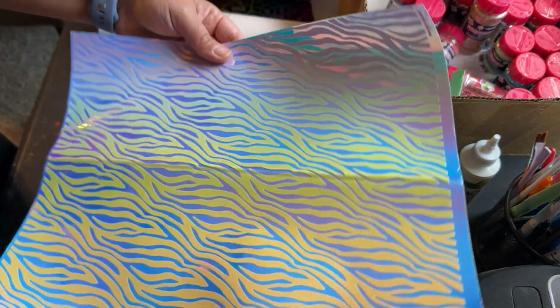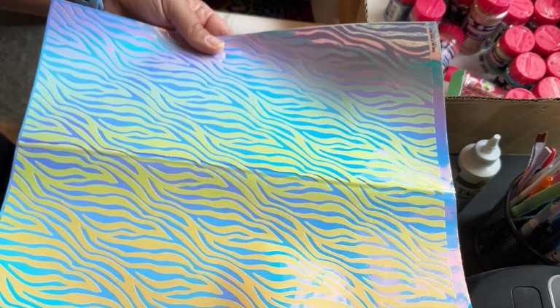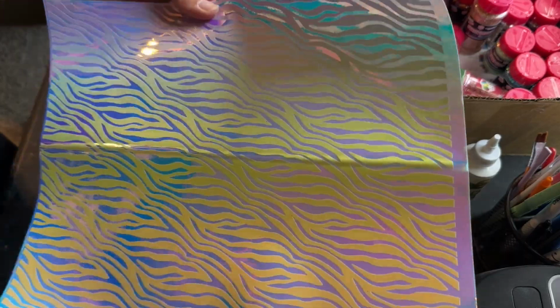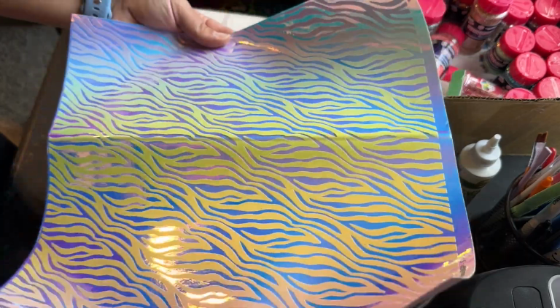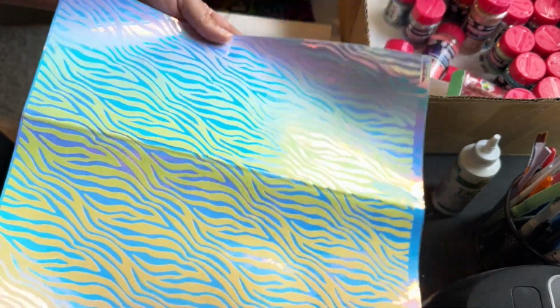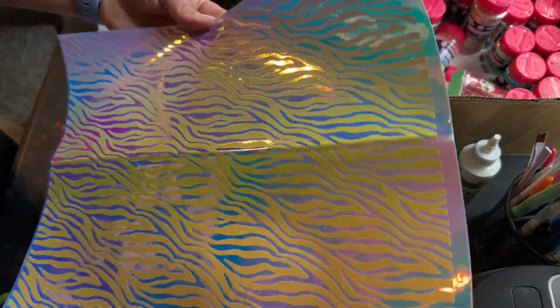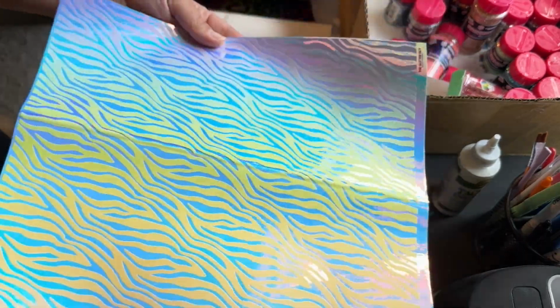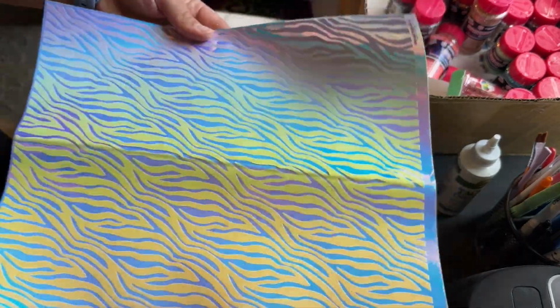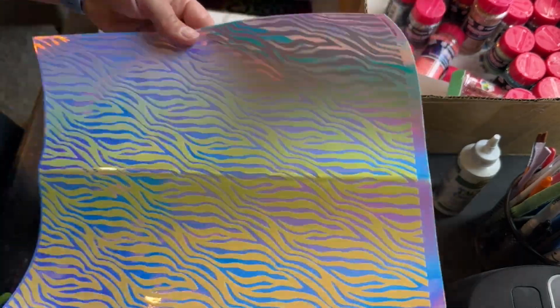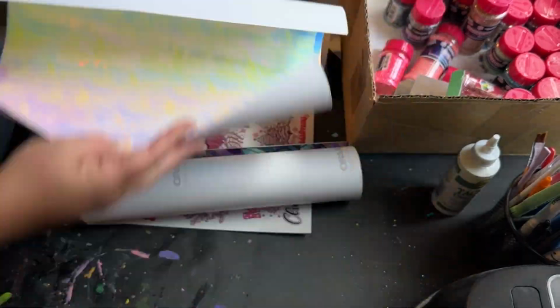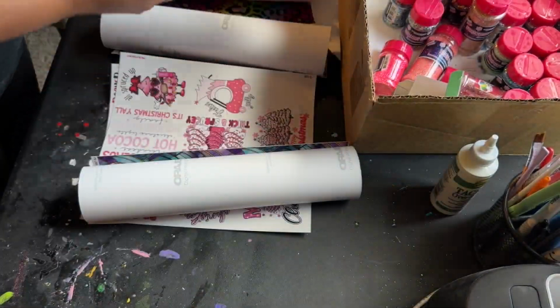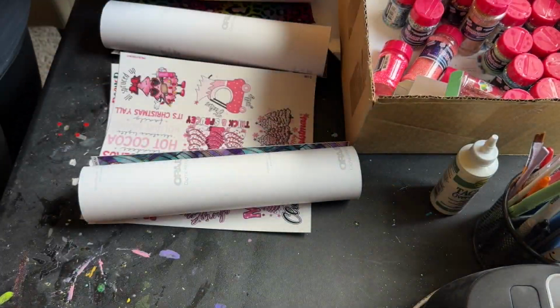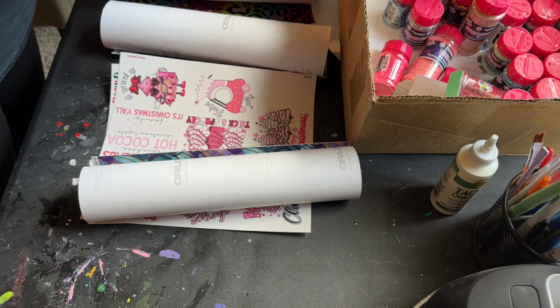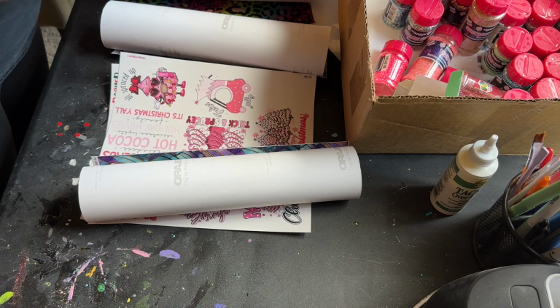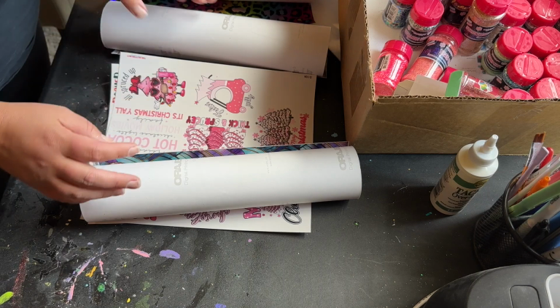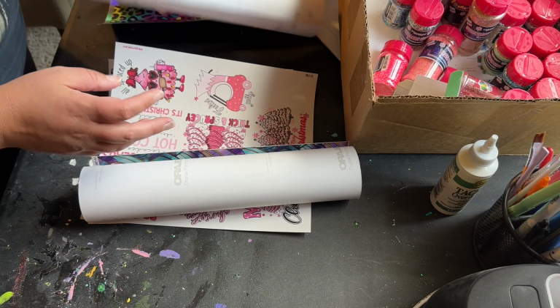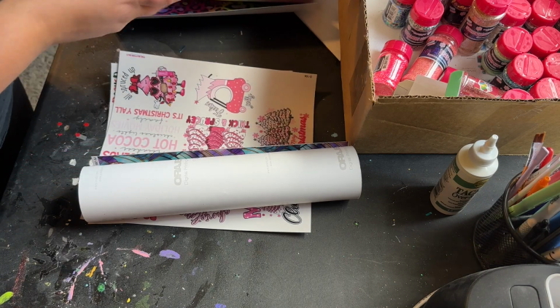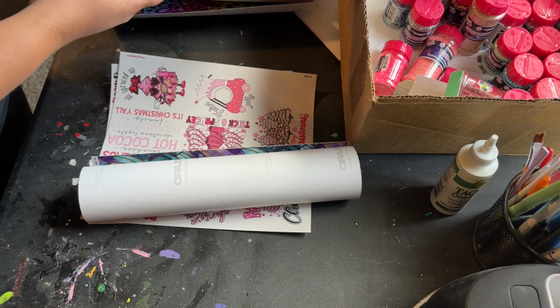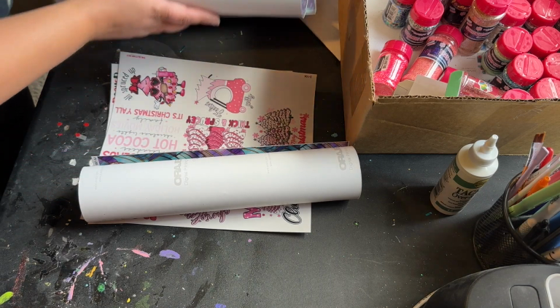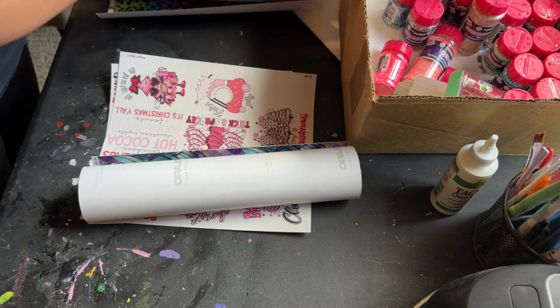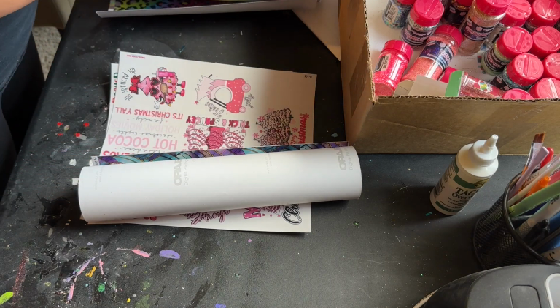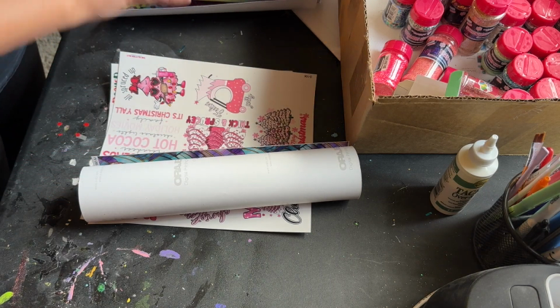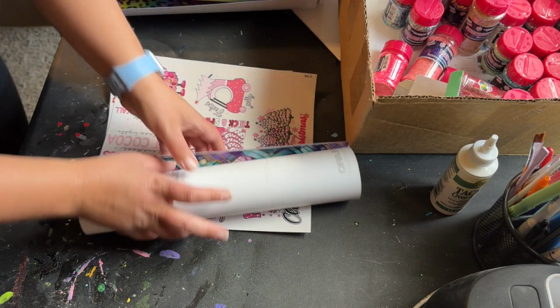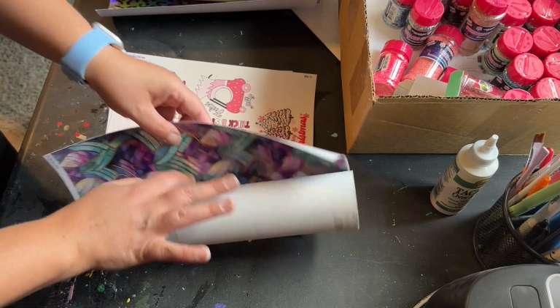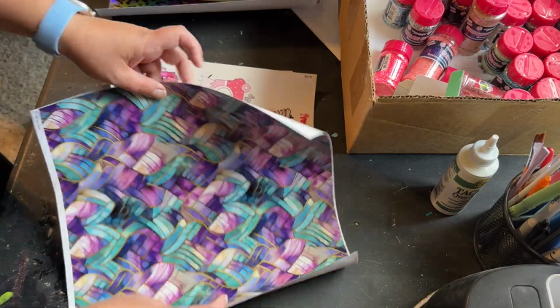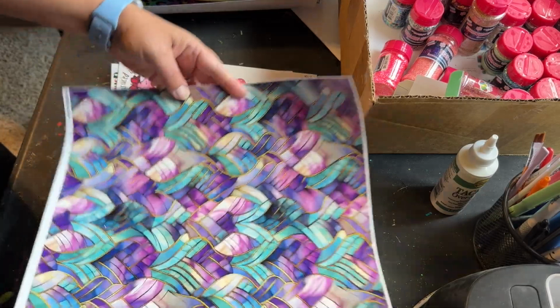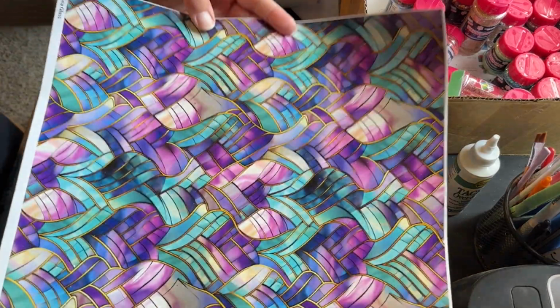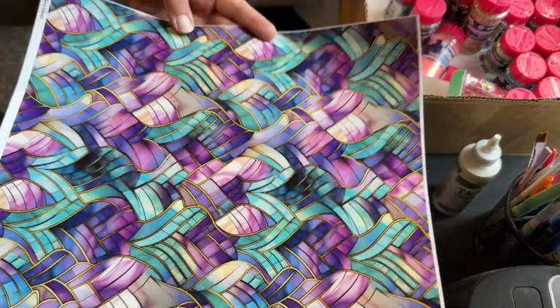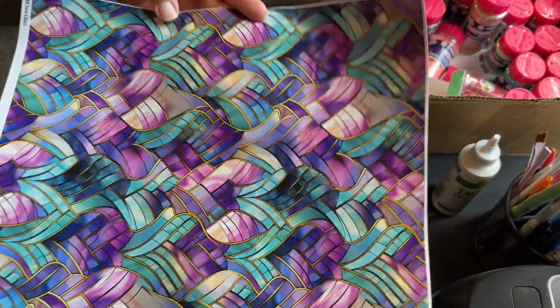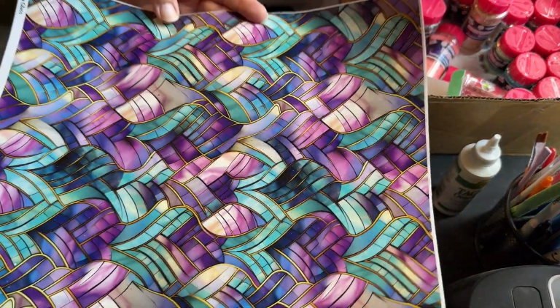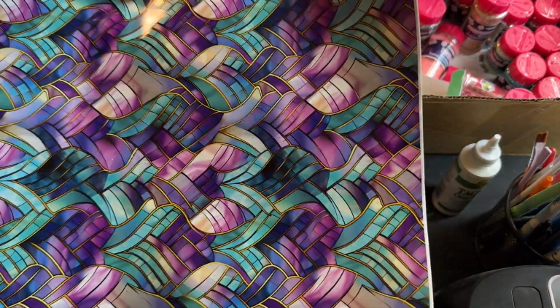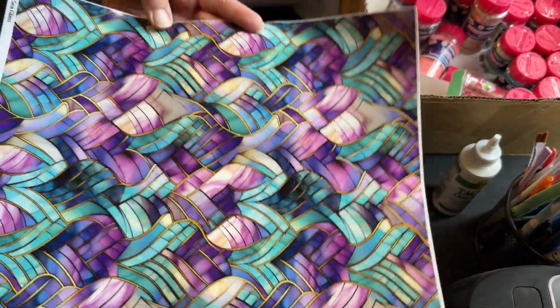Holographic zebra print — I already did that one. And another jewel tone teal and purple design.